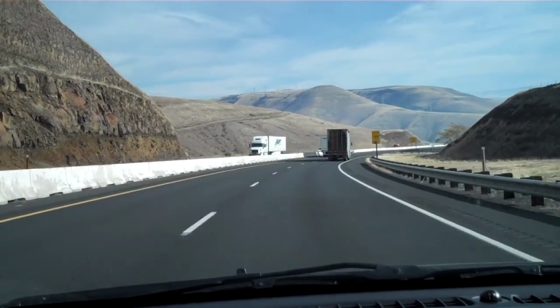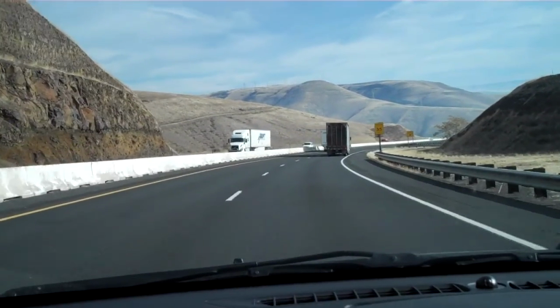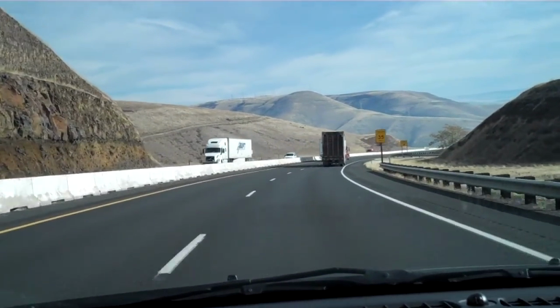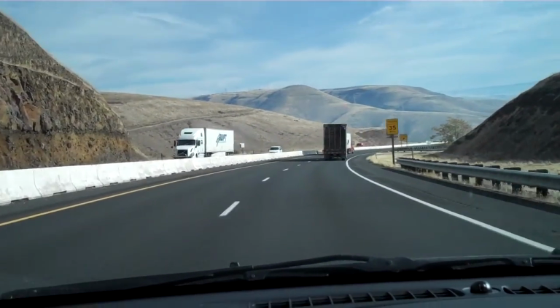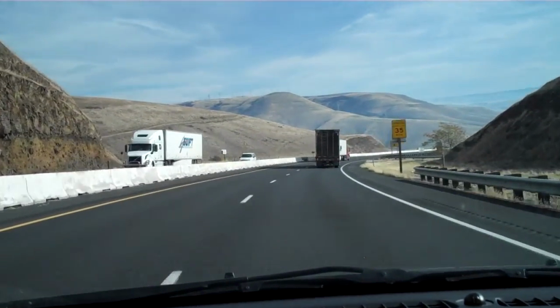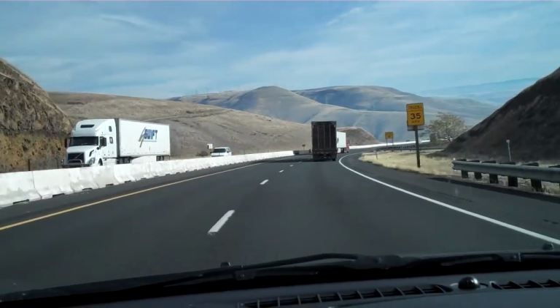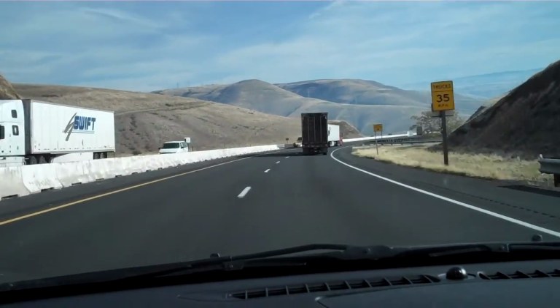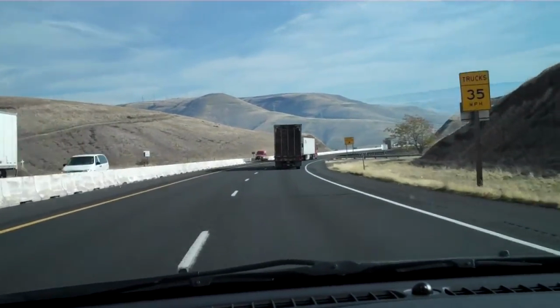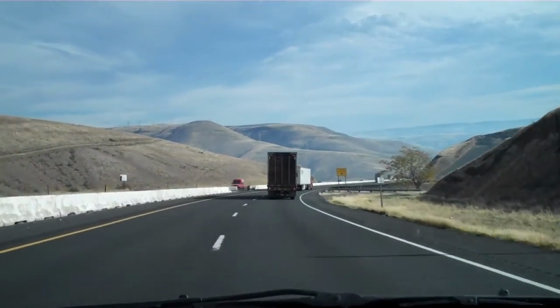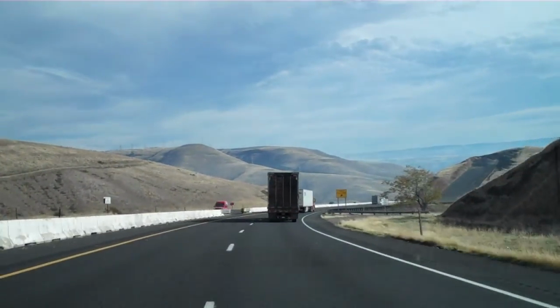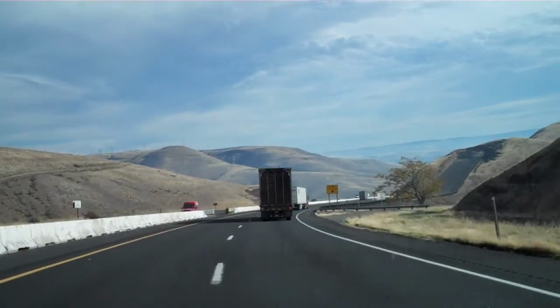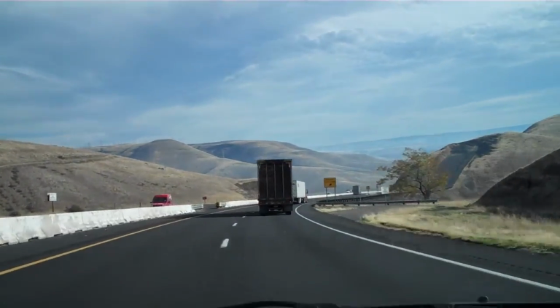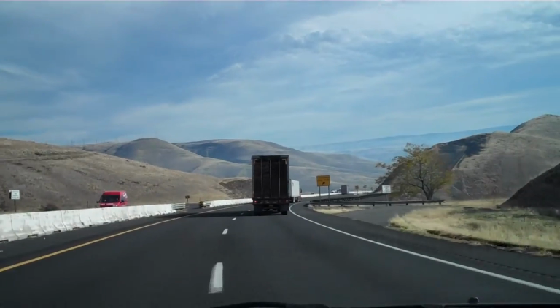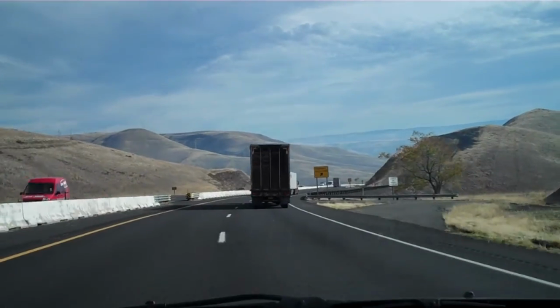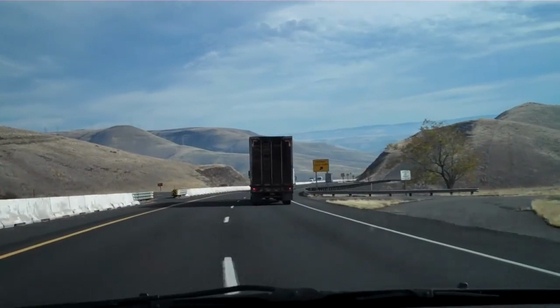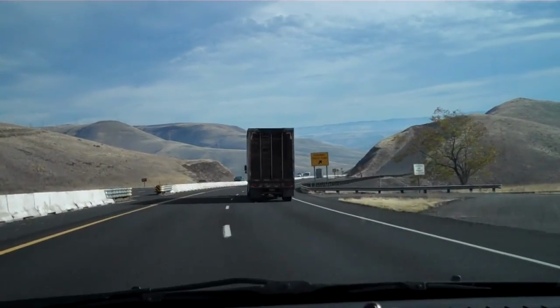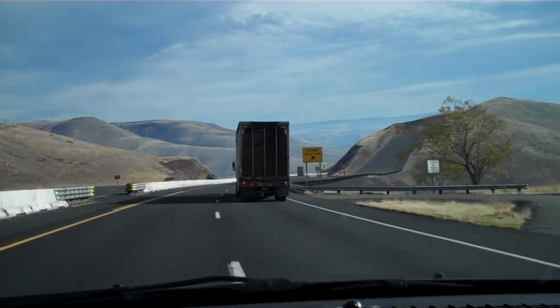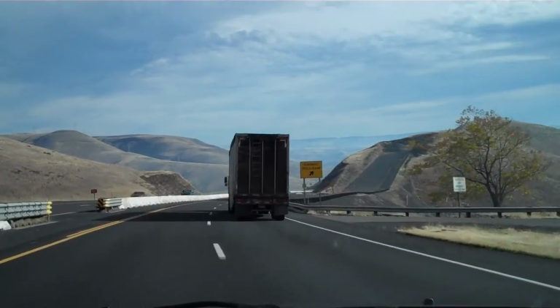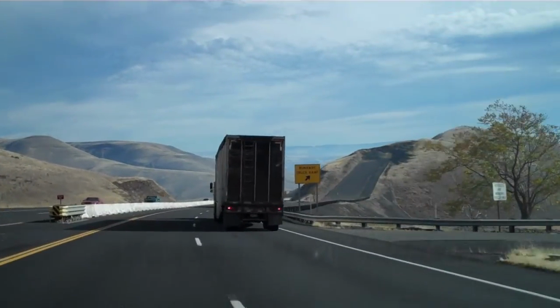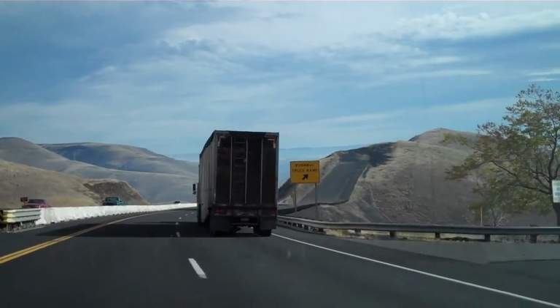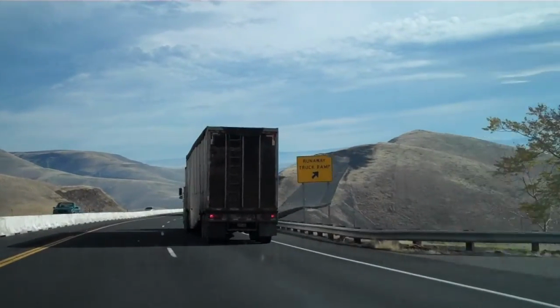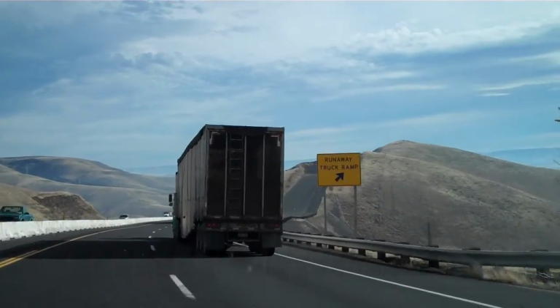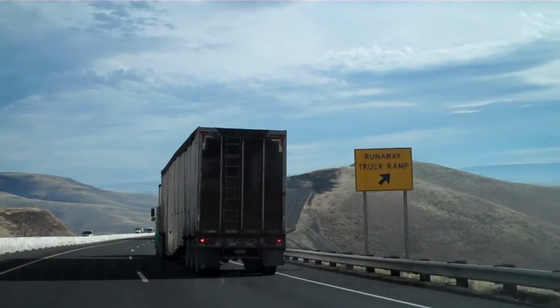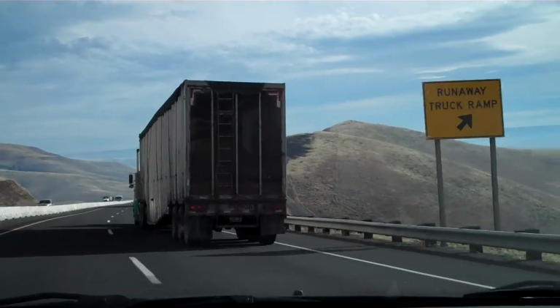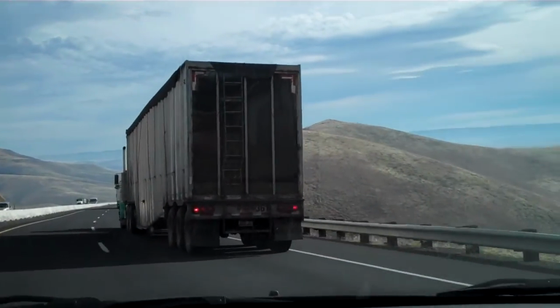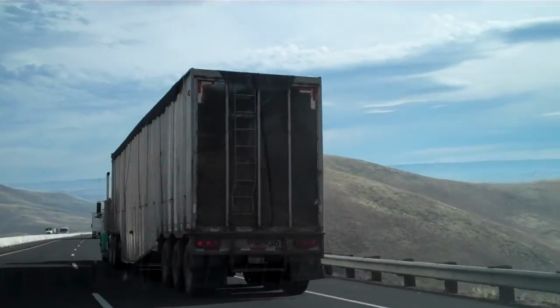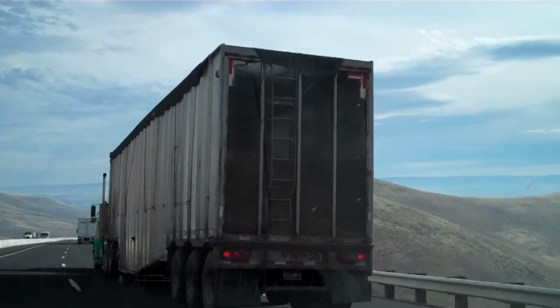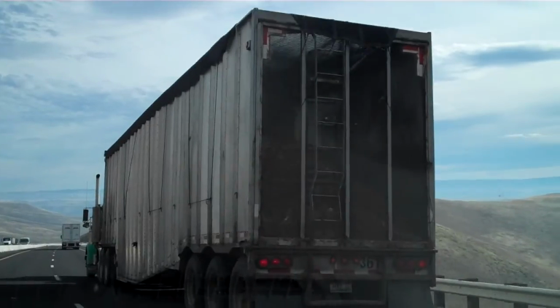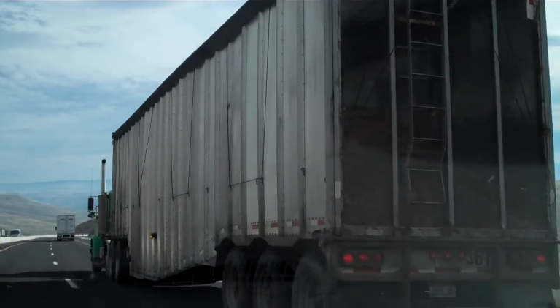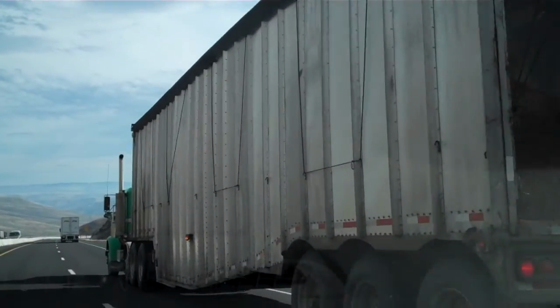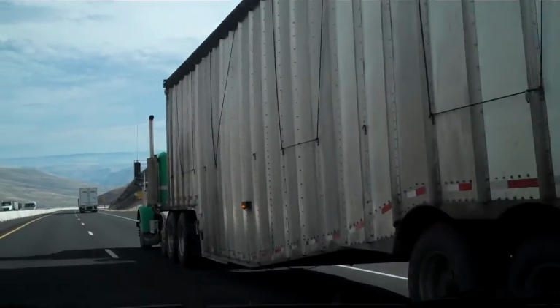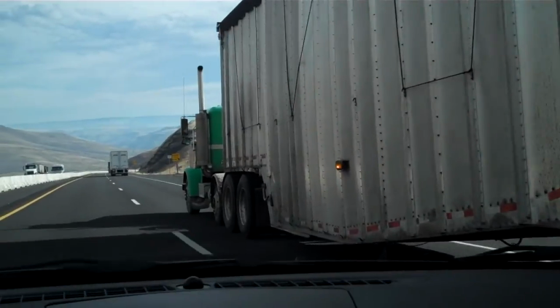Here's another one. You can kind of smell that pulp wood smell, probably coming out the back of that truck. Does it smell from the top? Mm-hmm.